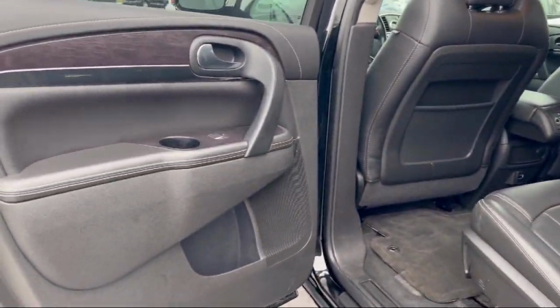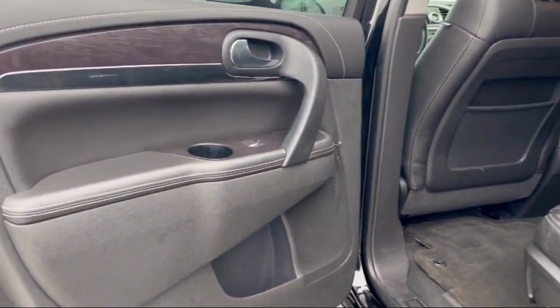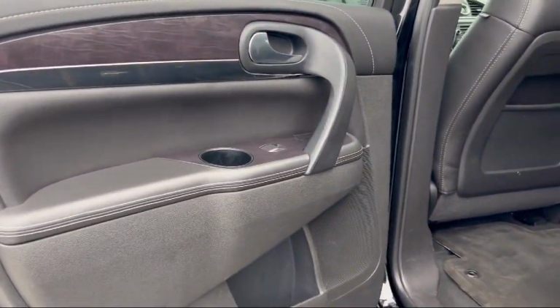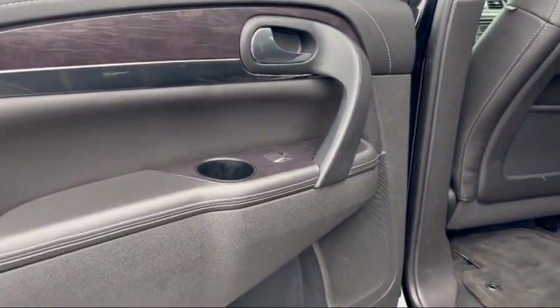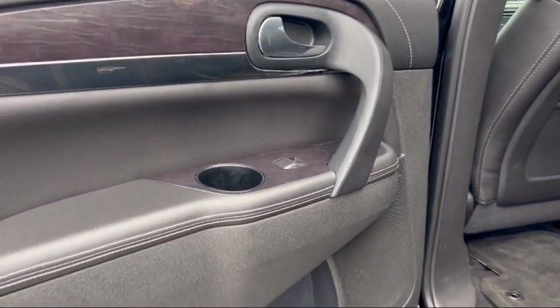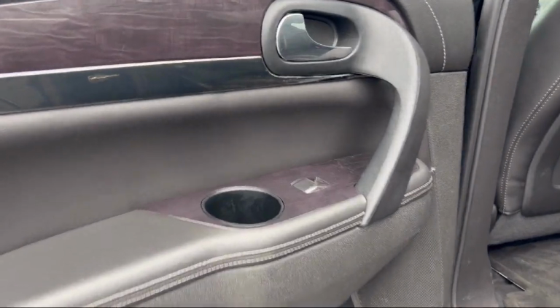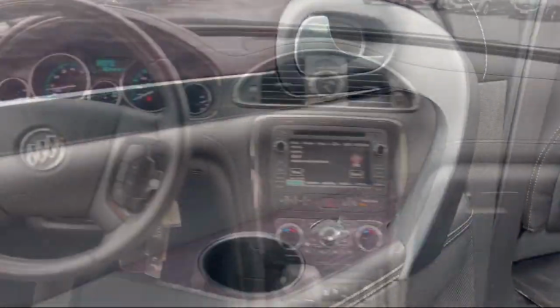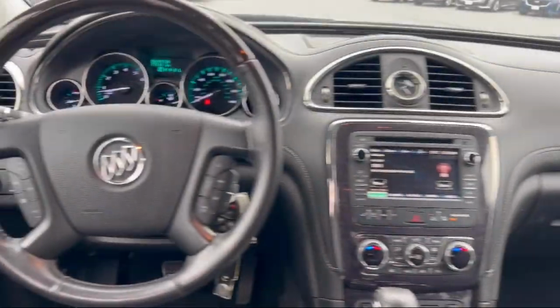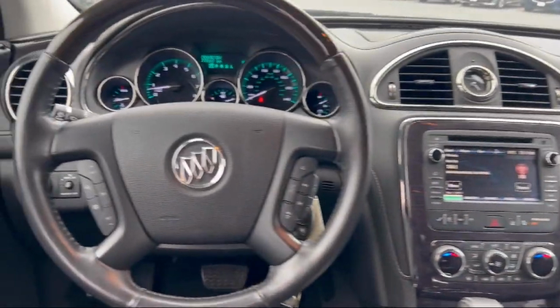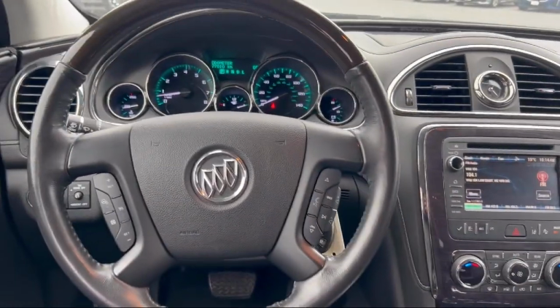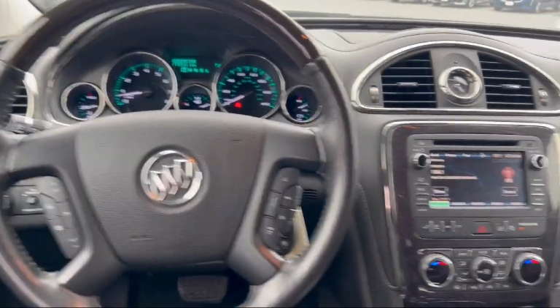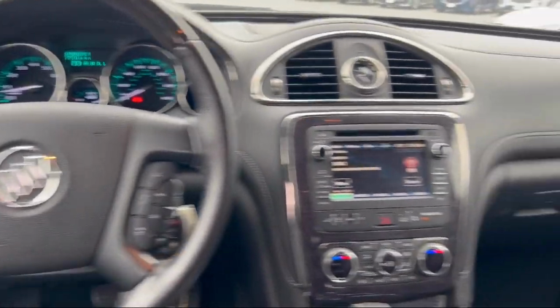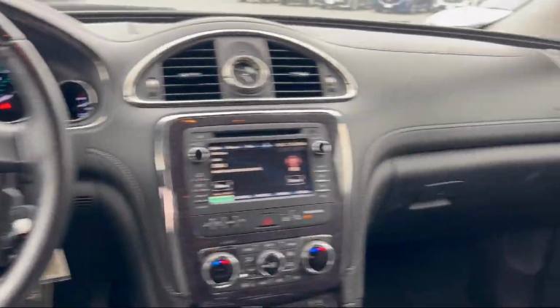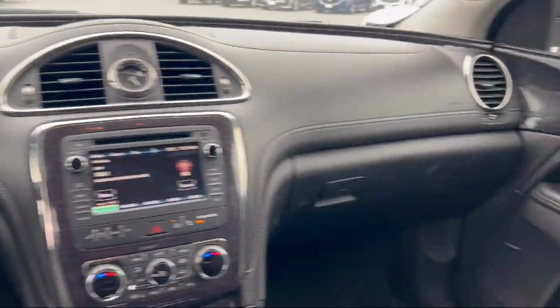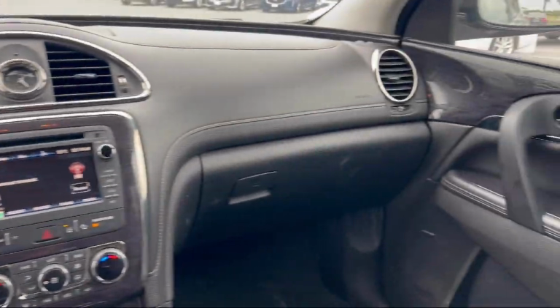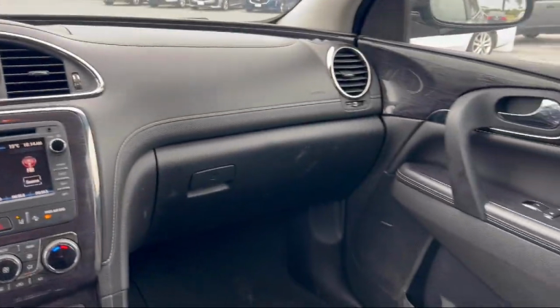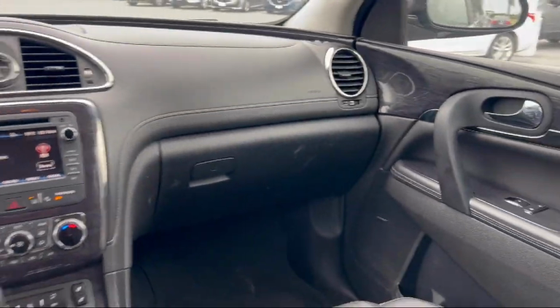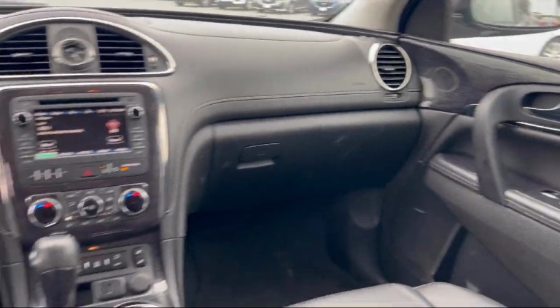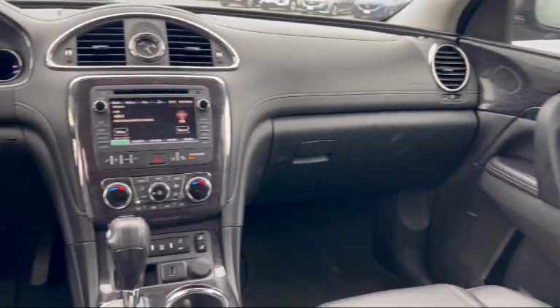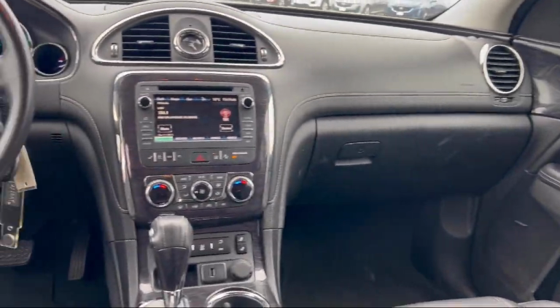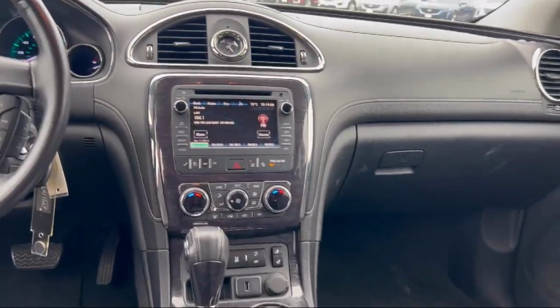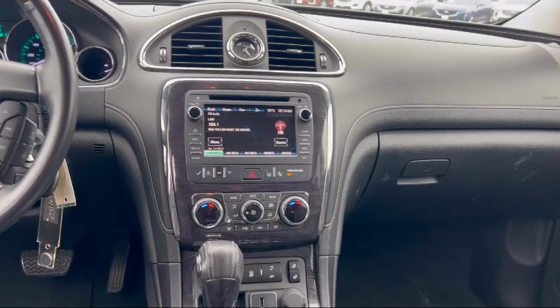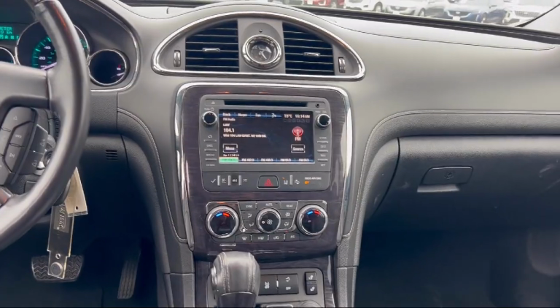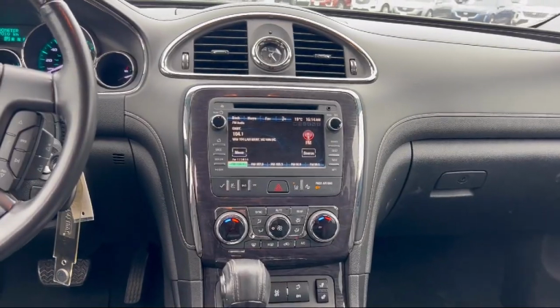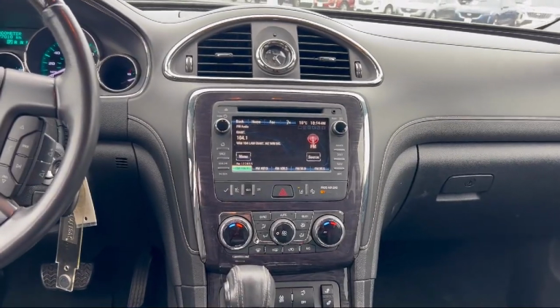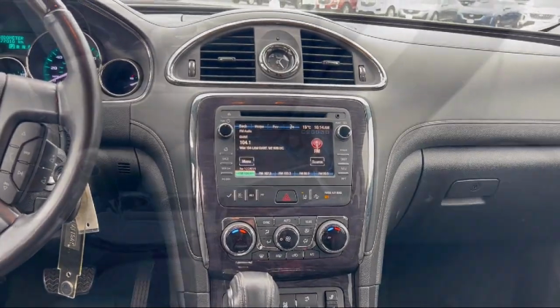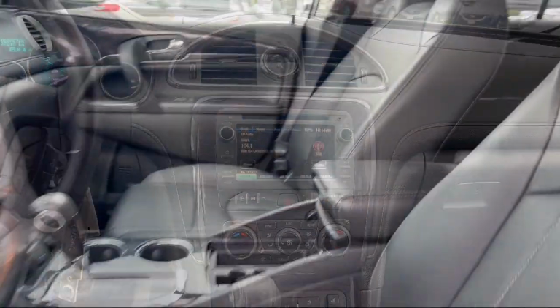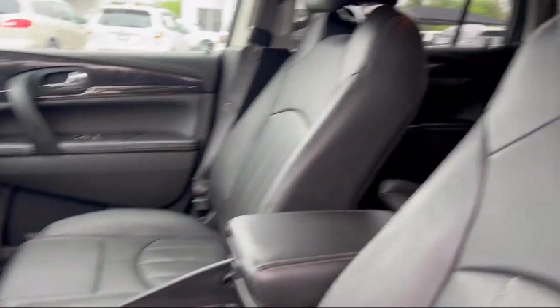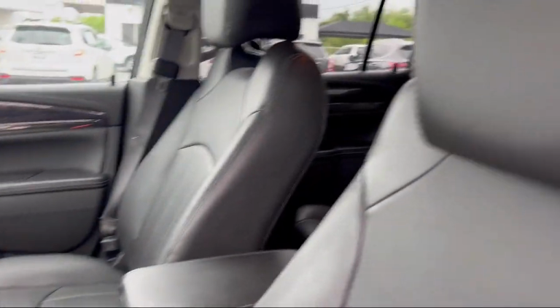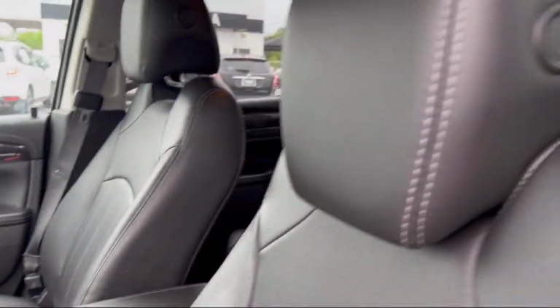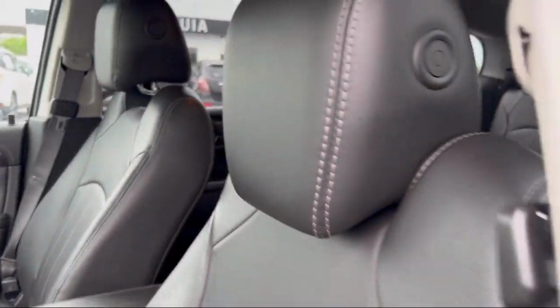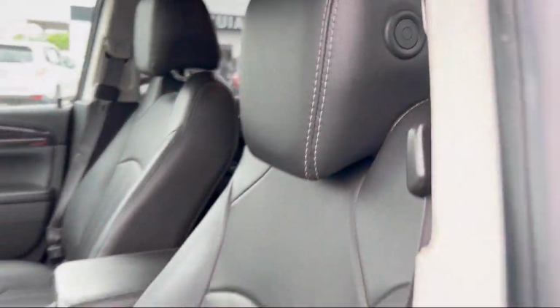bi-xenon HID headlamps, leather steering wheel with auto tilt-away, rear view camera, OnStar Guidance emergency communication system, alloy wheels, and has less than 80% of the vehicle.